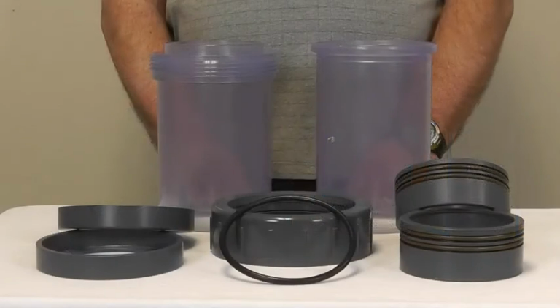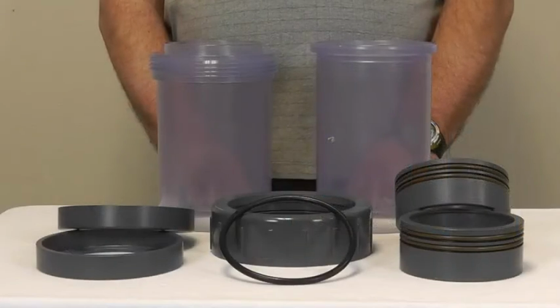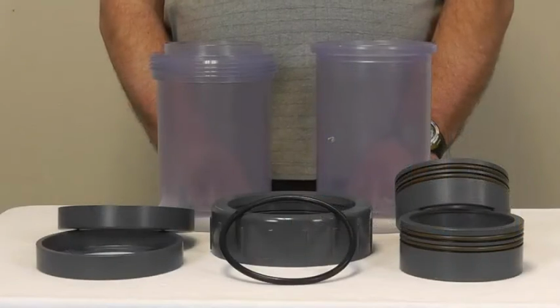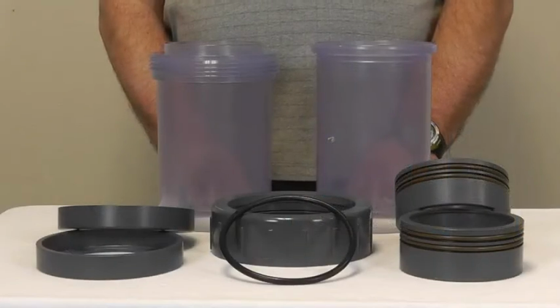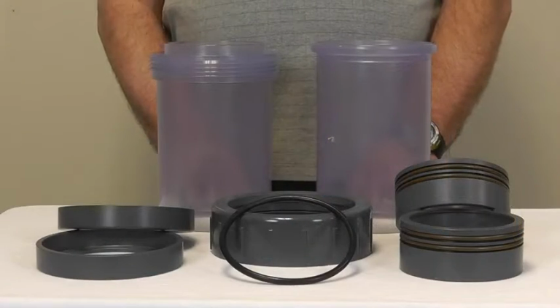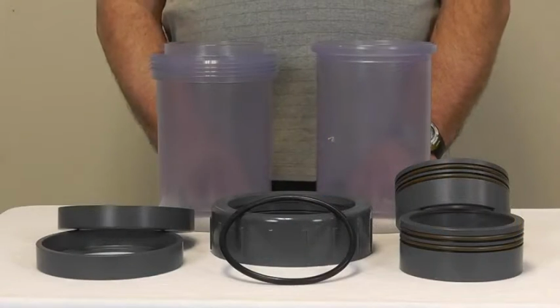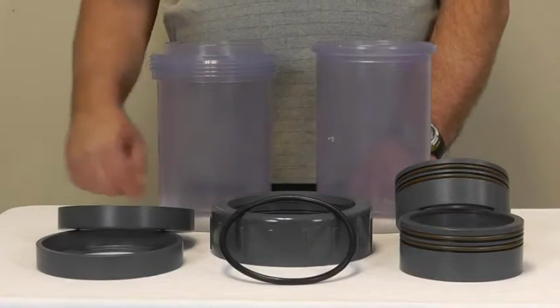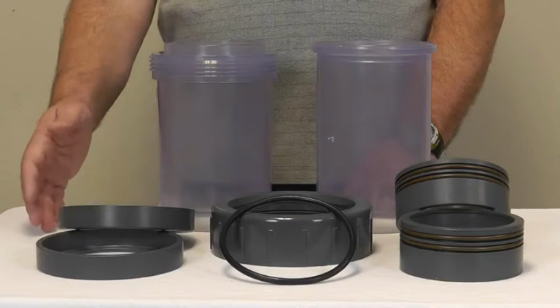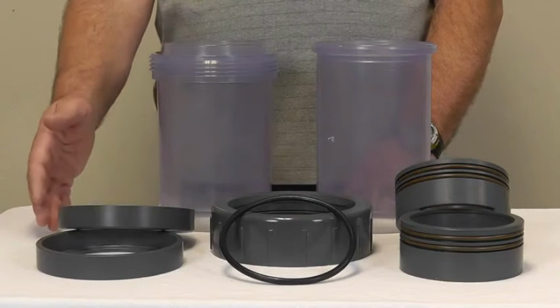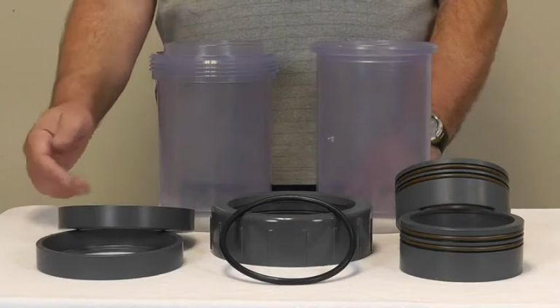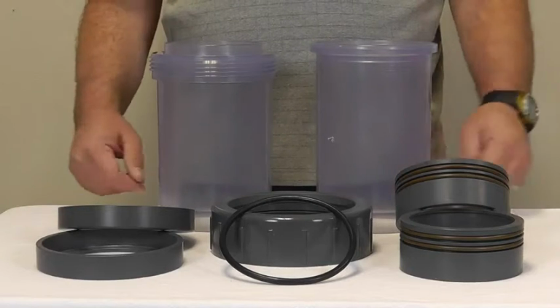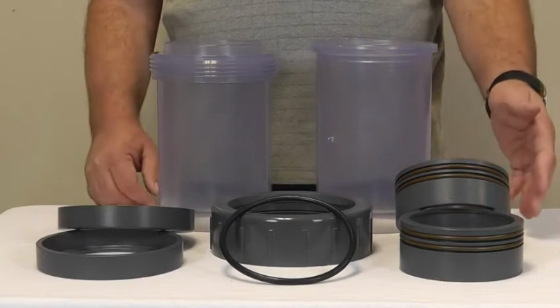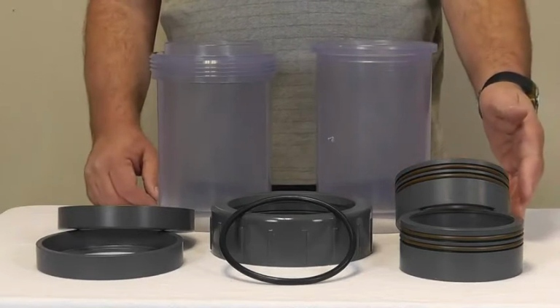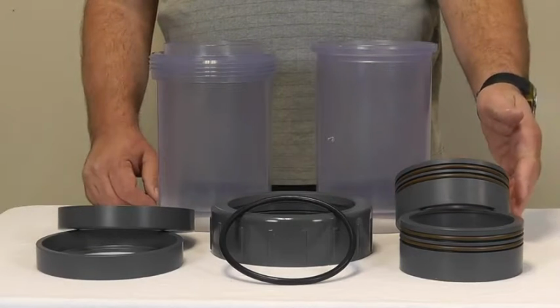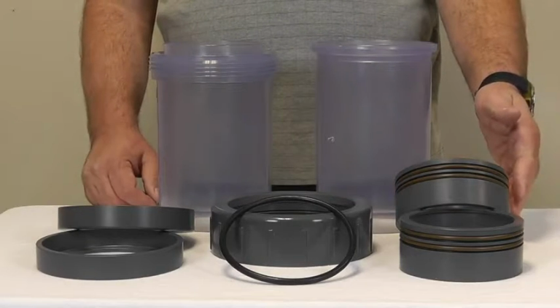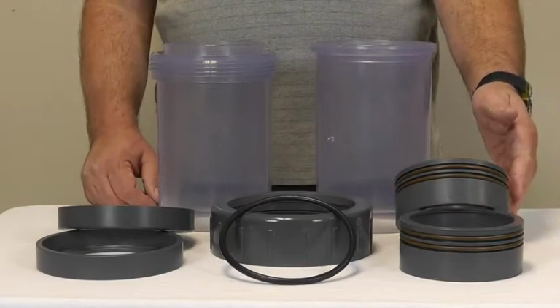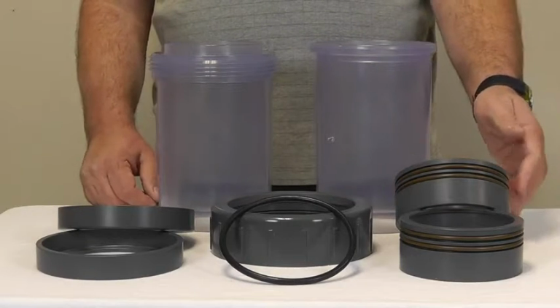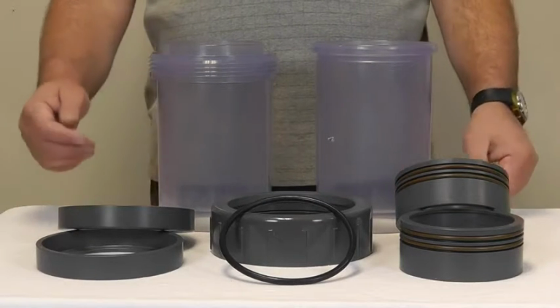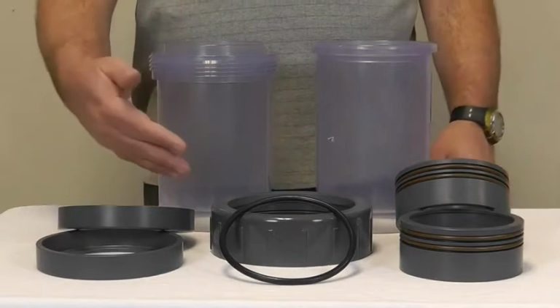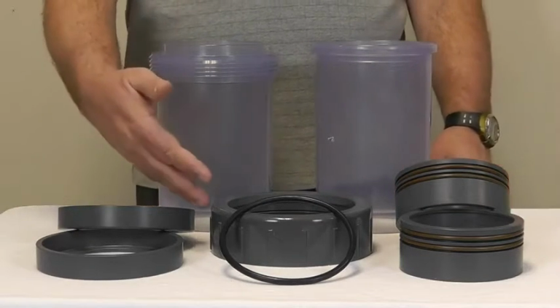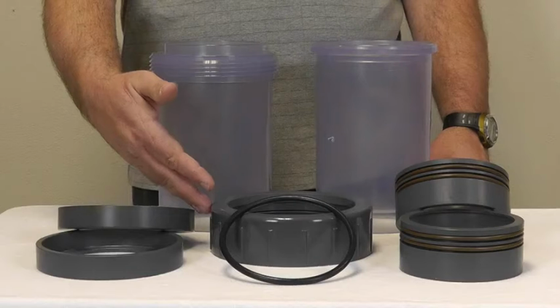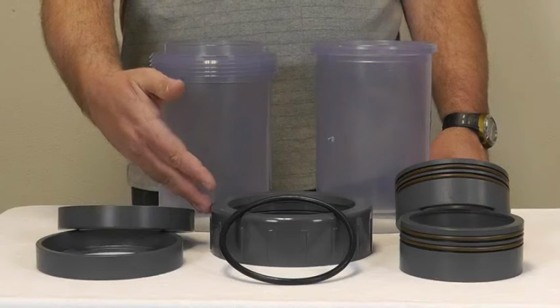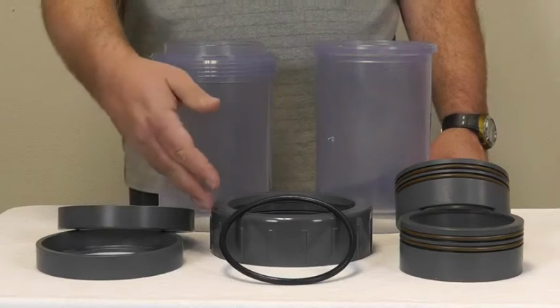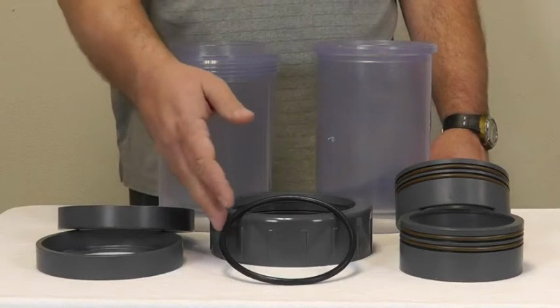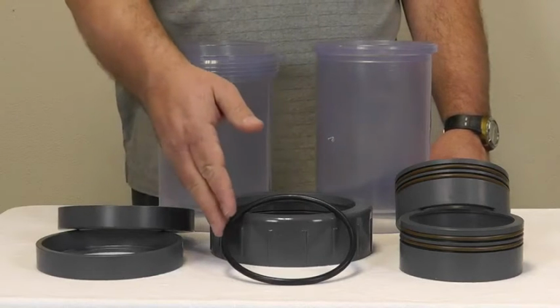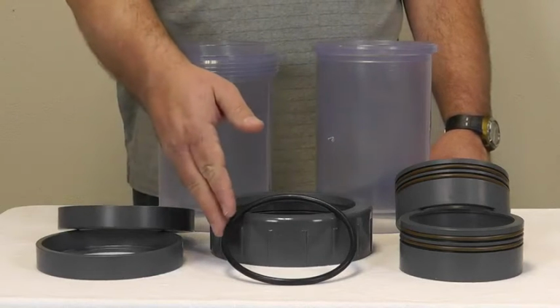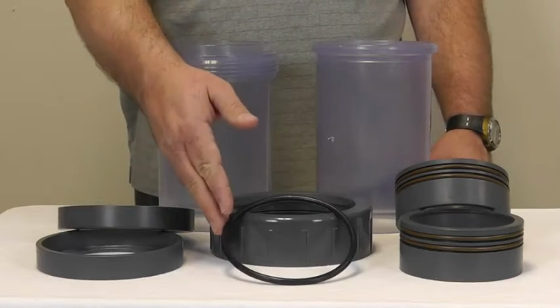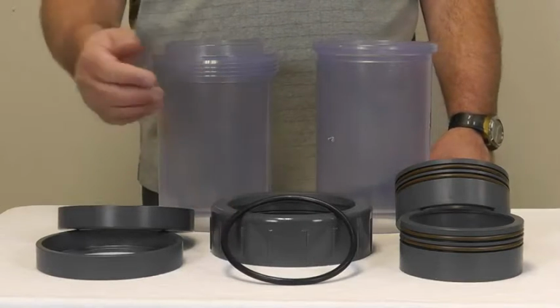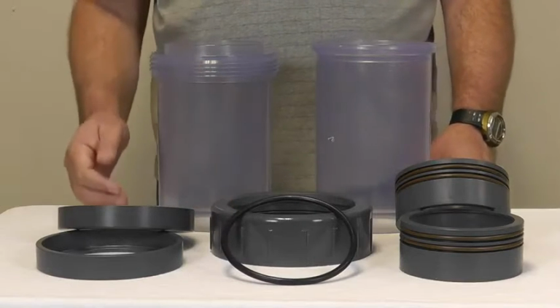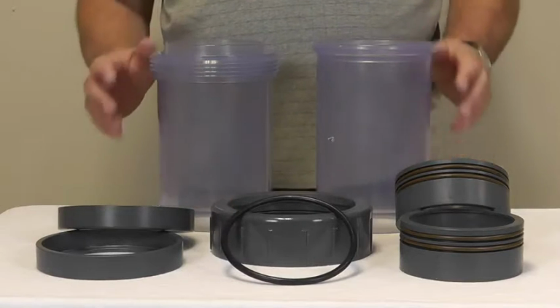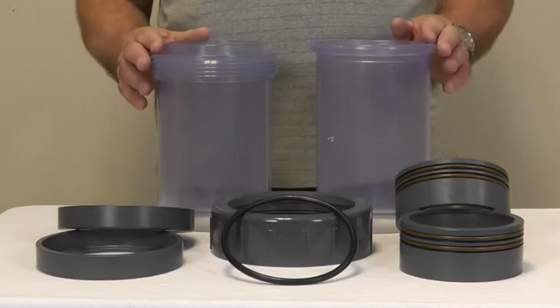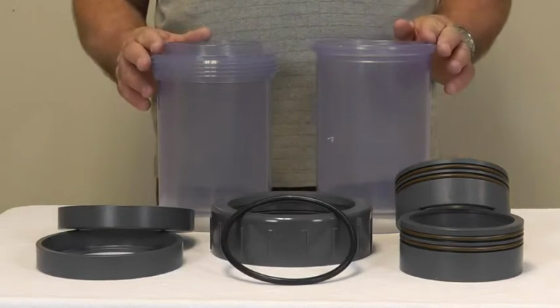The double containment union closure fitting consists of two end caps, two seal carriers with O-rings, one union nut, a union O-ring, and two body halves.